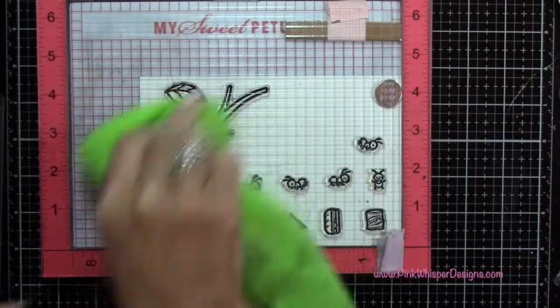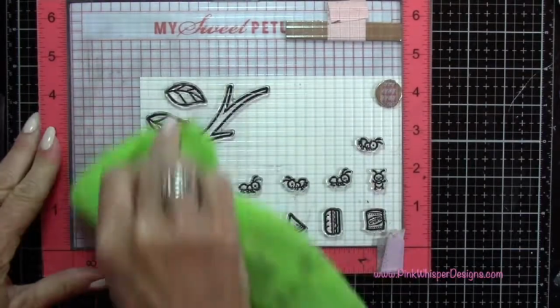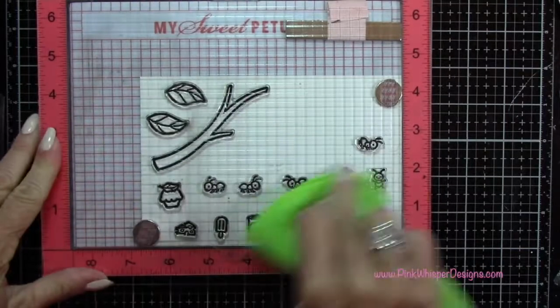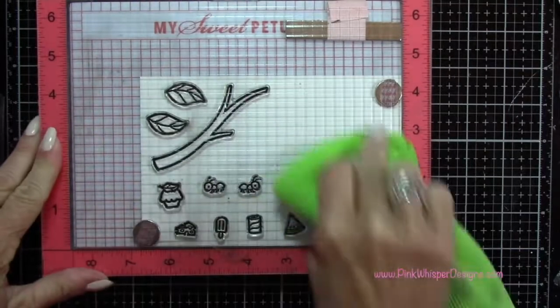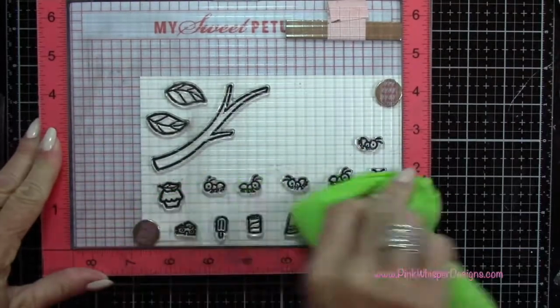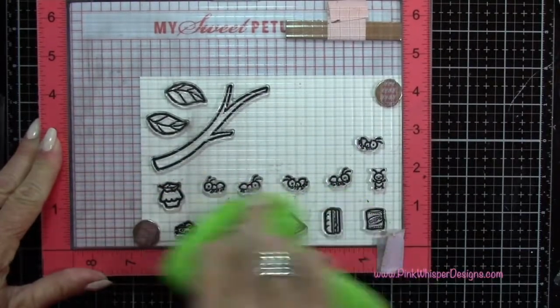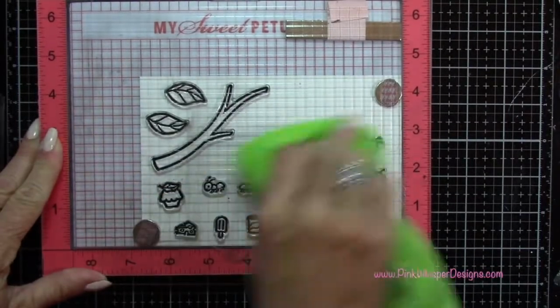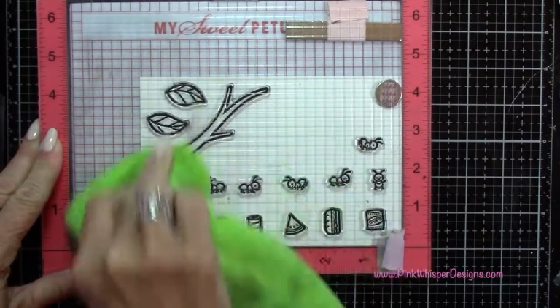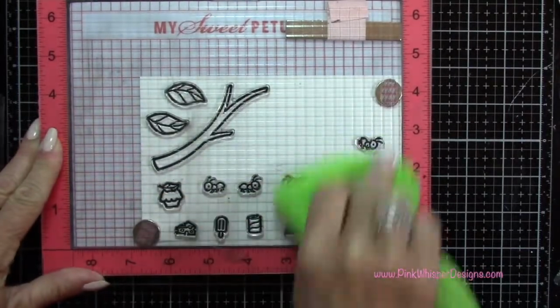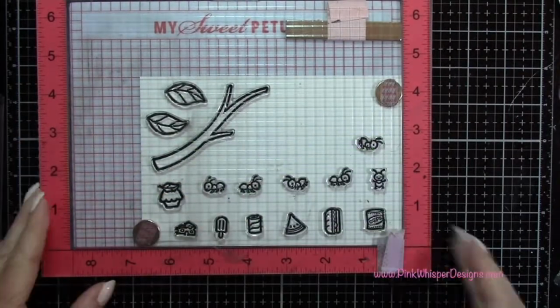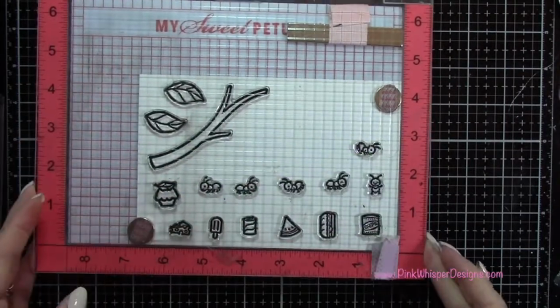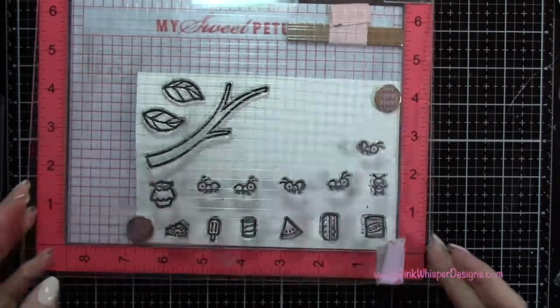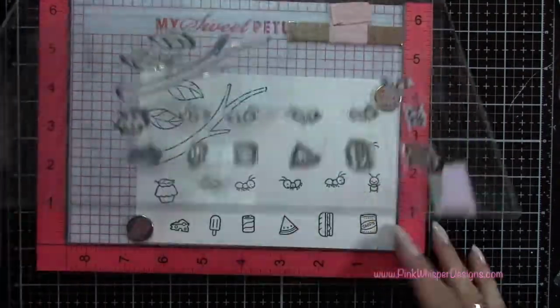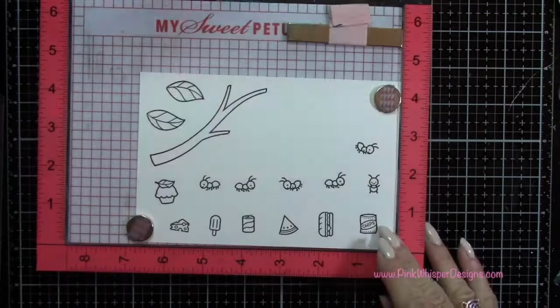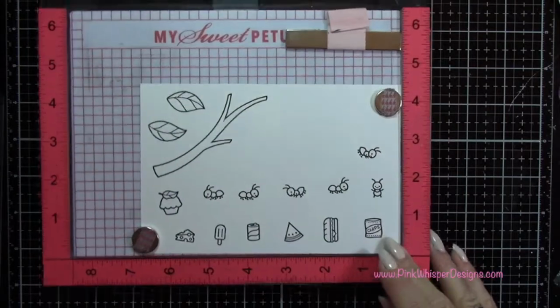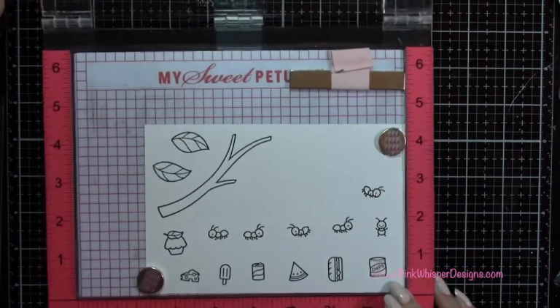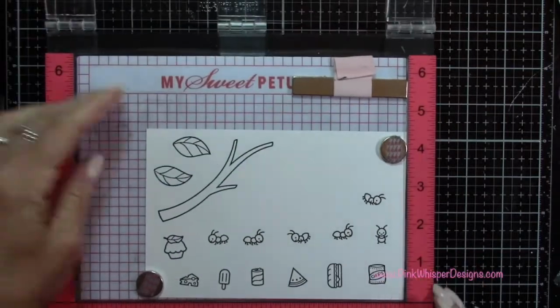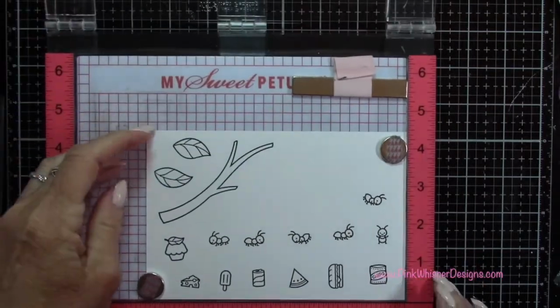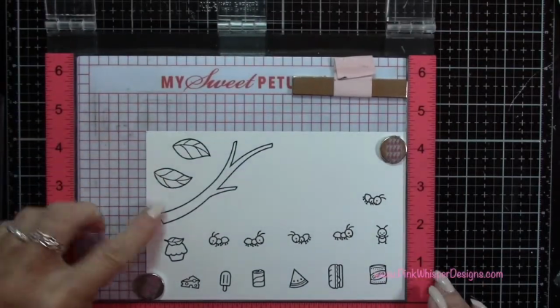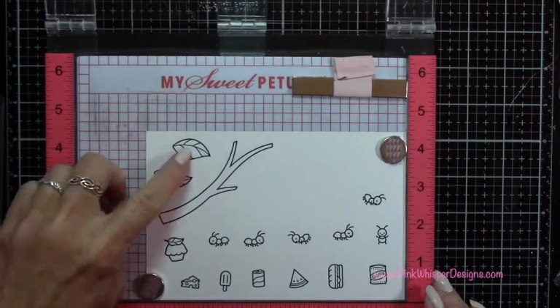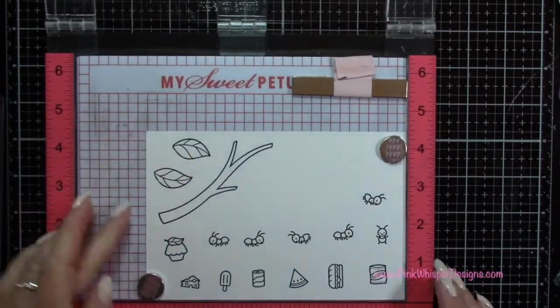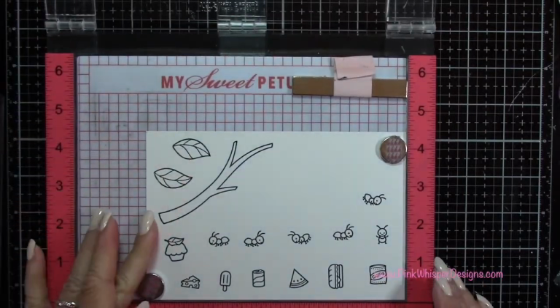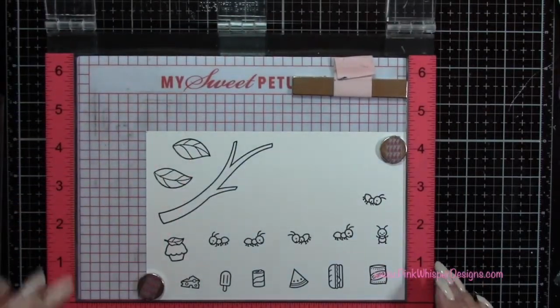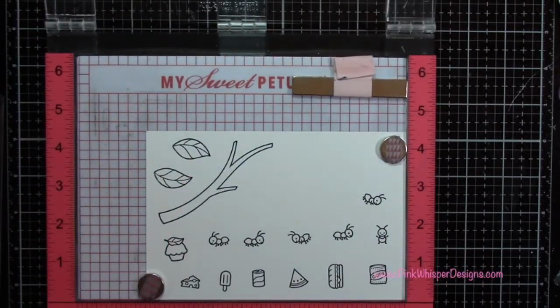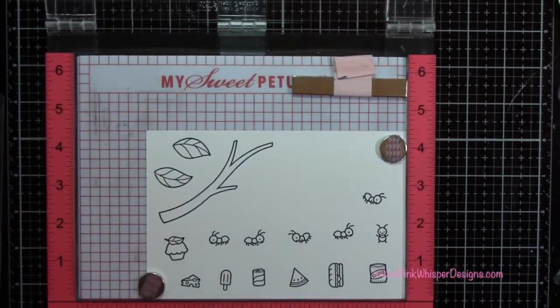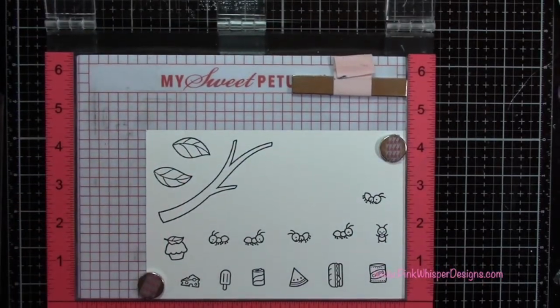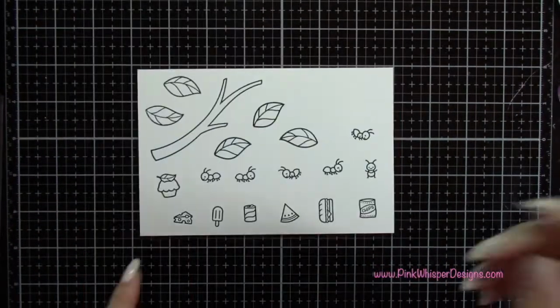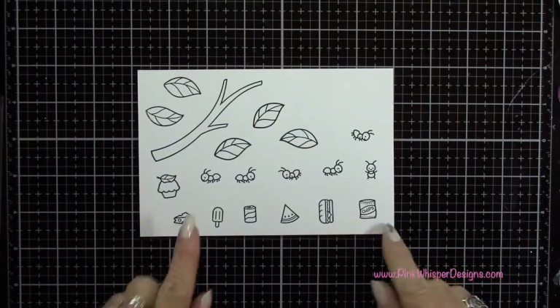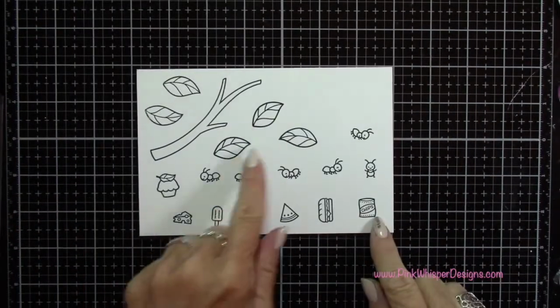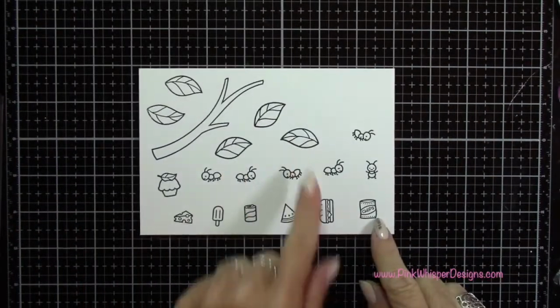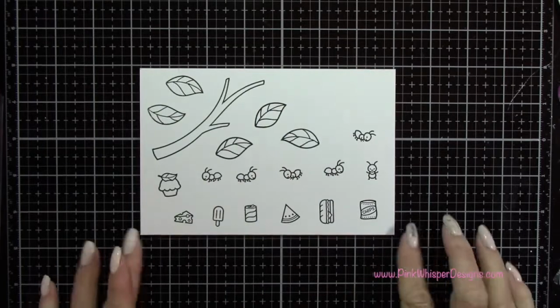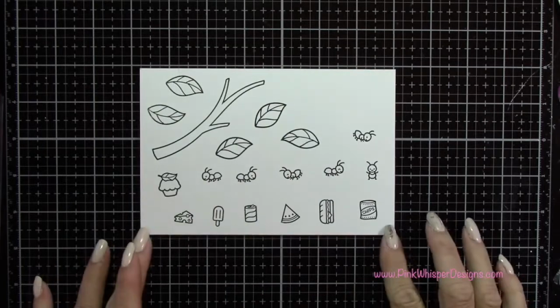I'm just using that towel there to press this out. Then I'm going to stamp a couple more of those leaves as well, and you can see those there.